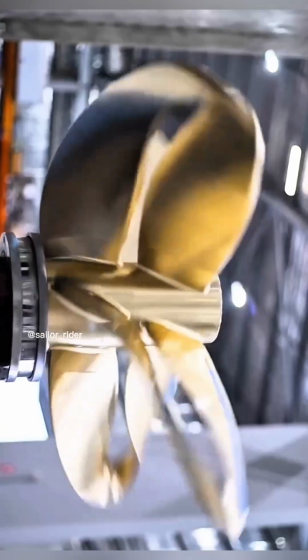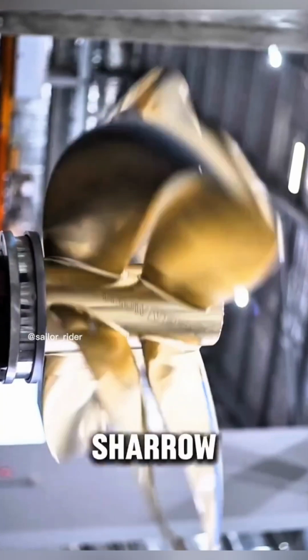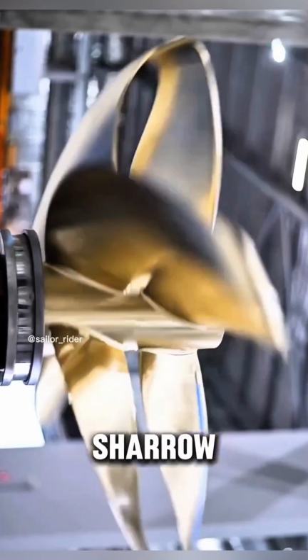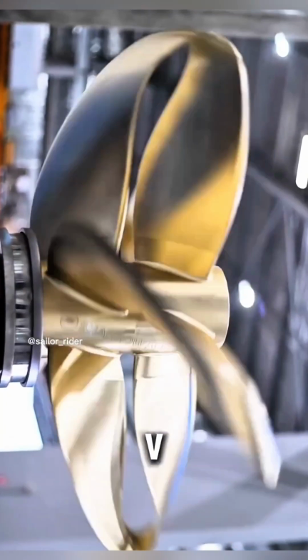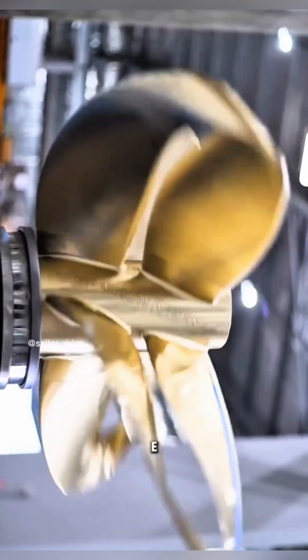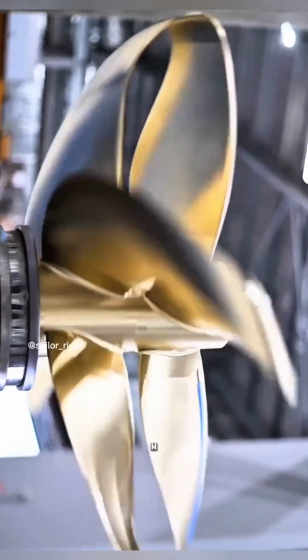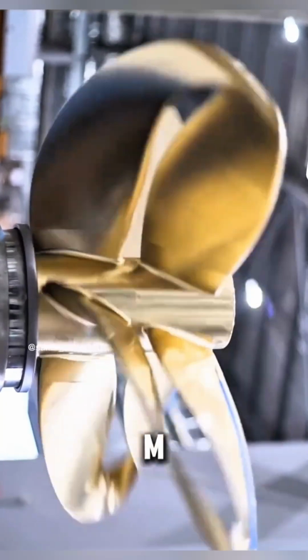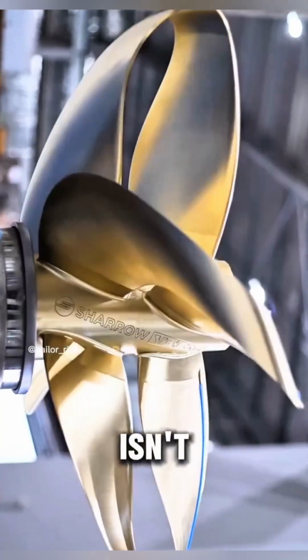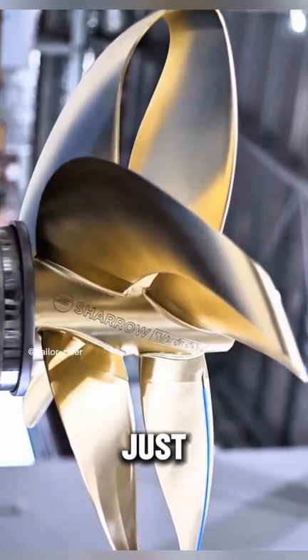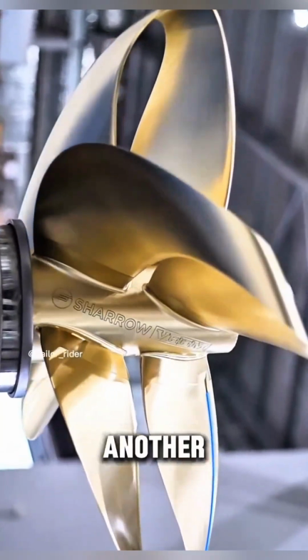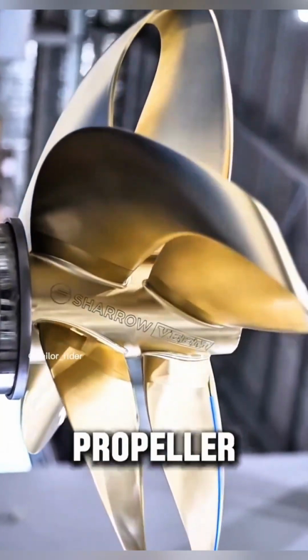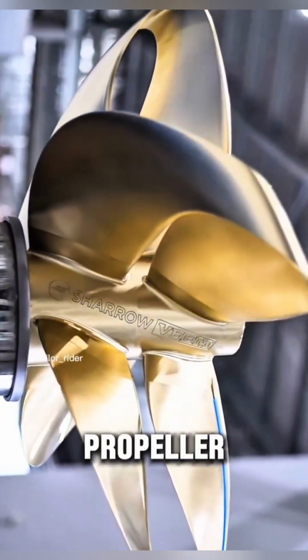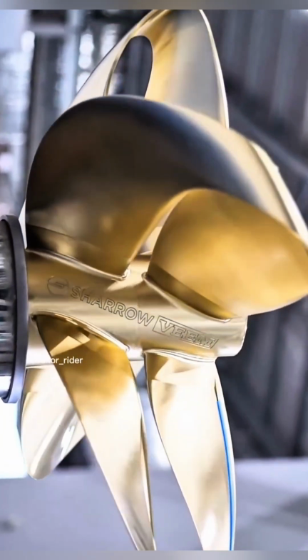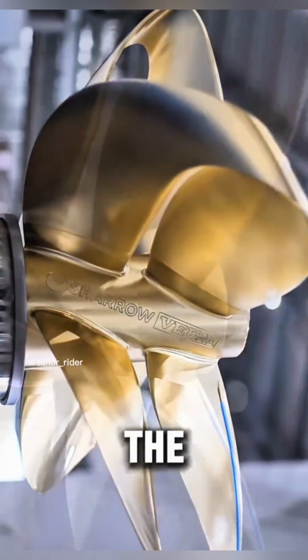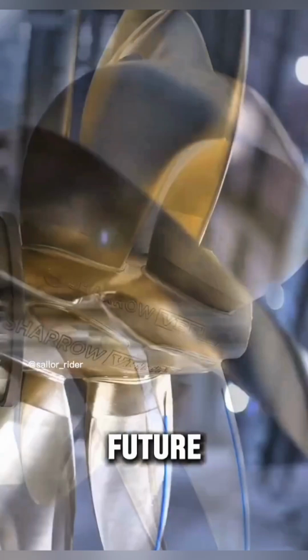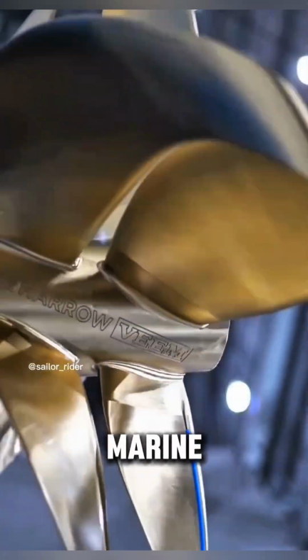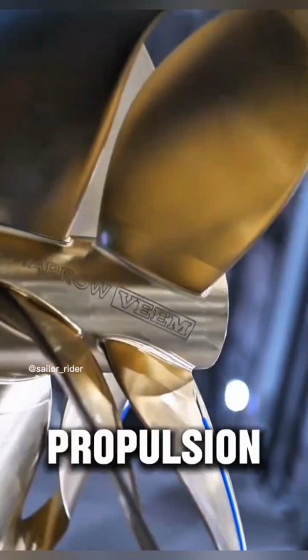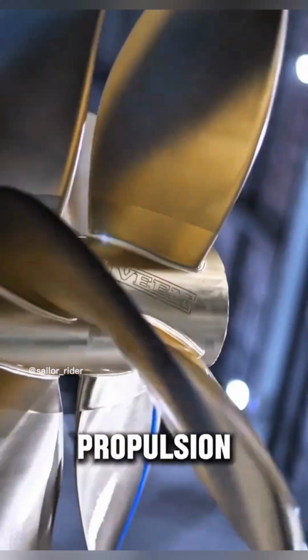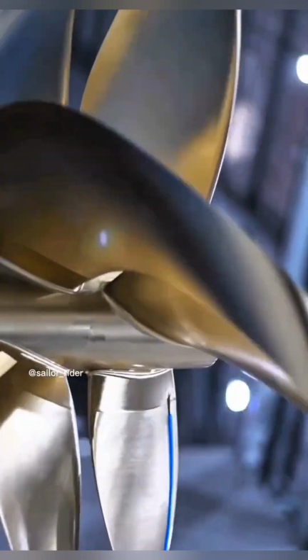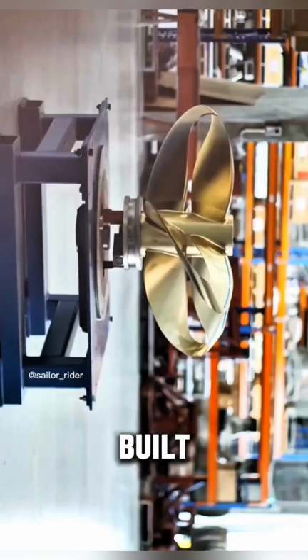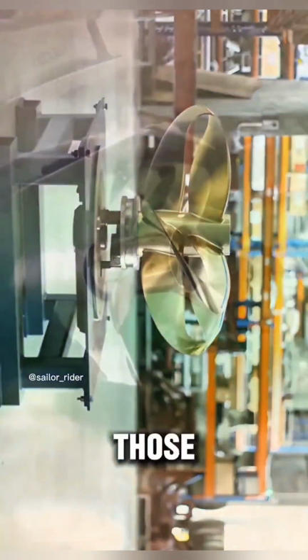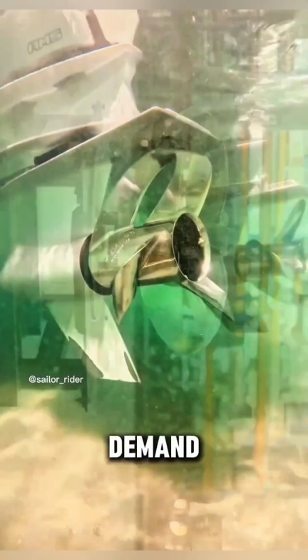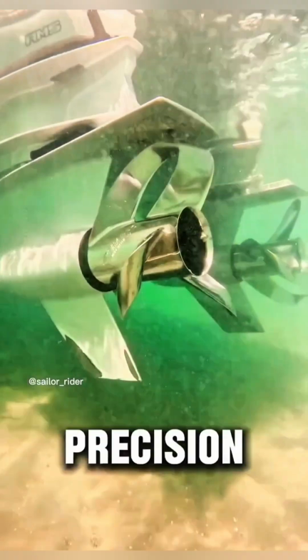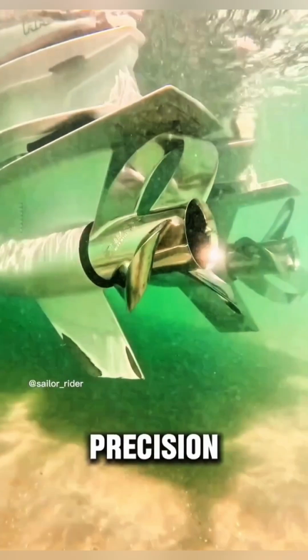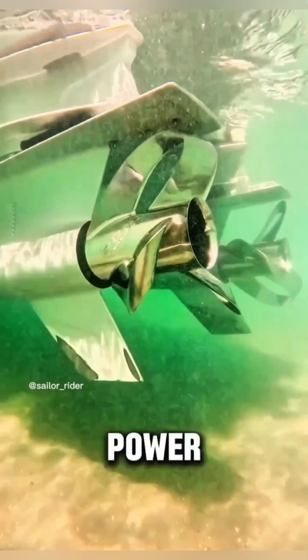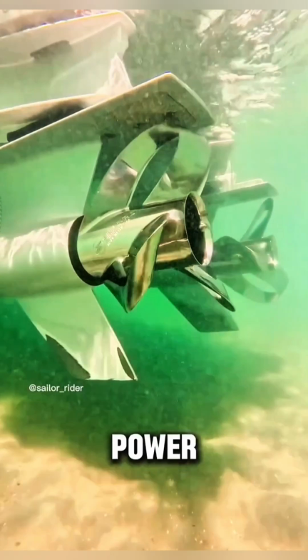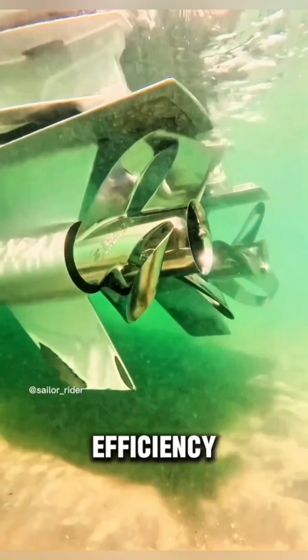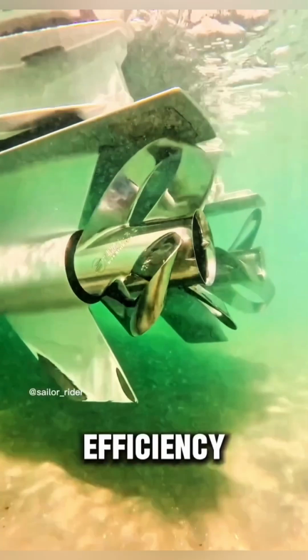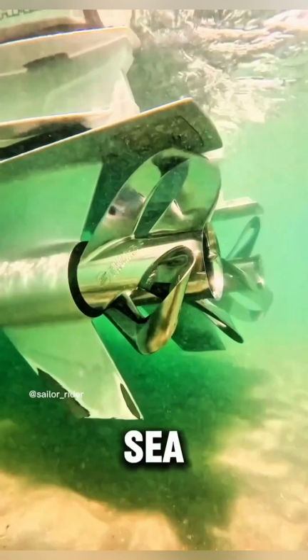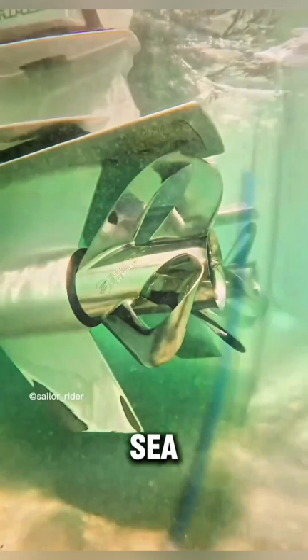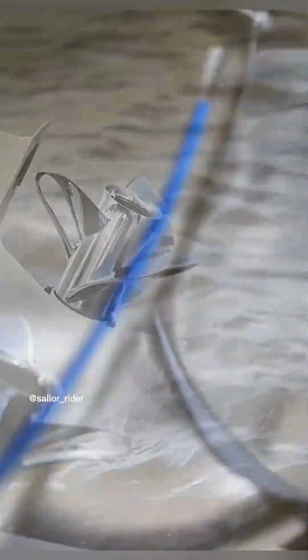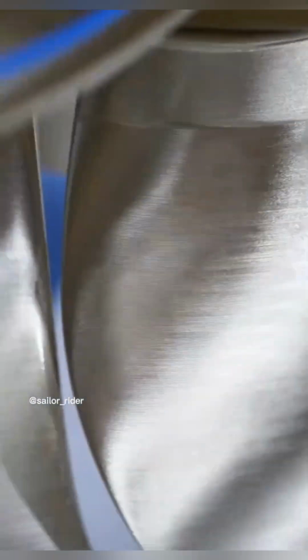The Charo by VEEM isn't just another propeller. It's the future of marine propulsion, built for those who demand precision, power, and efficiency at sea.